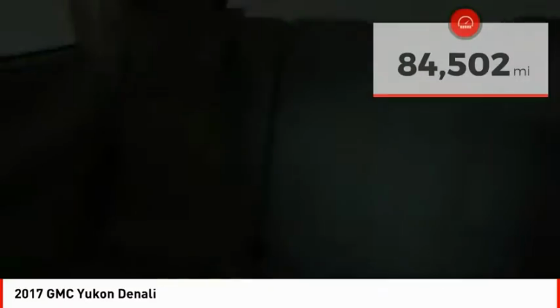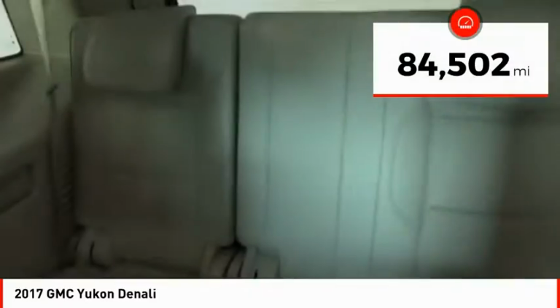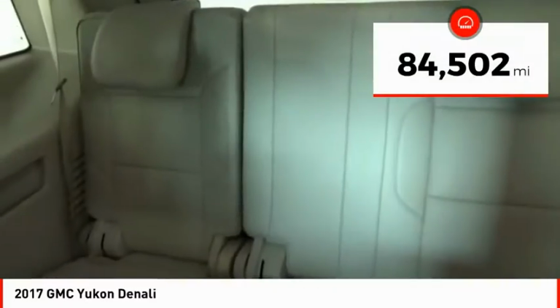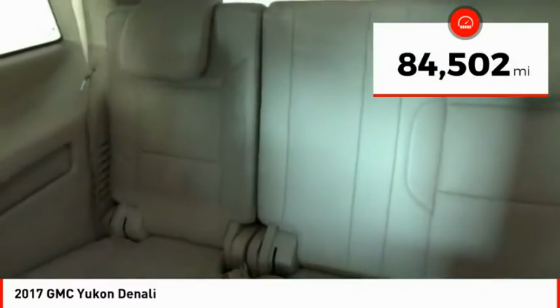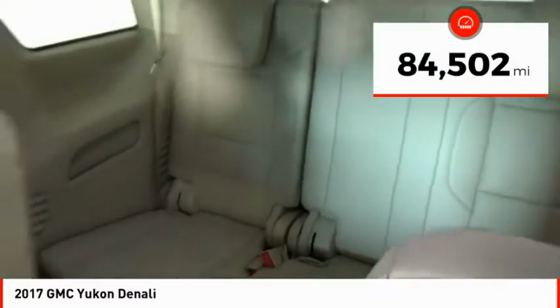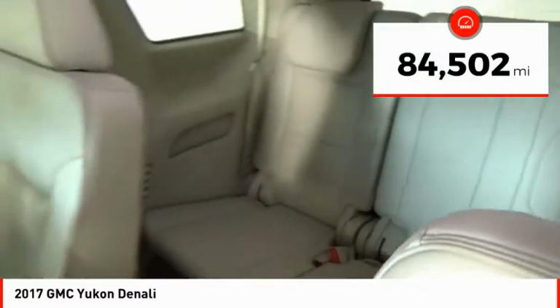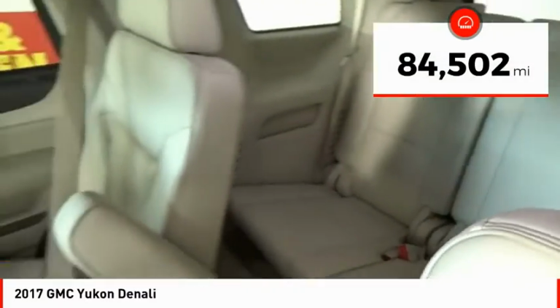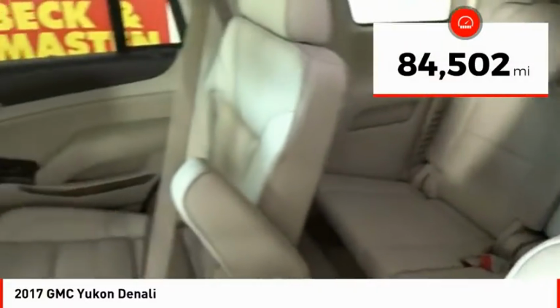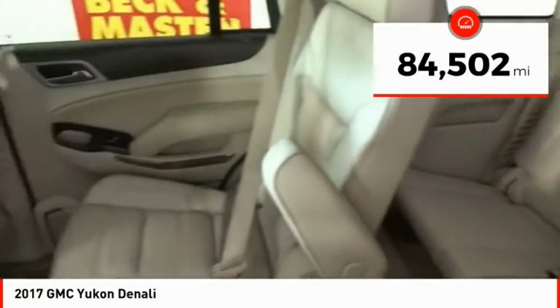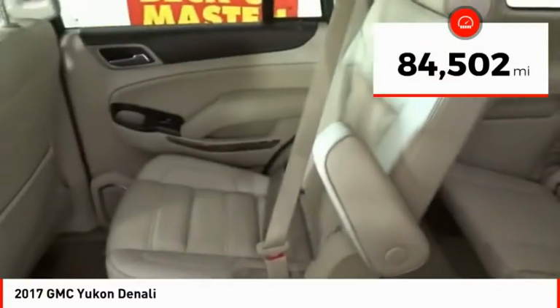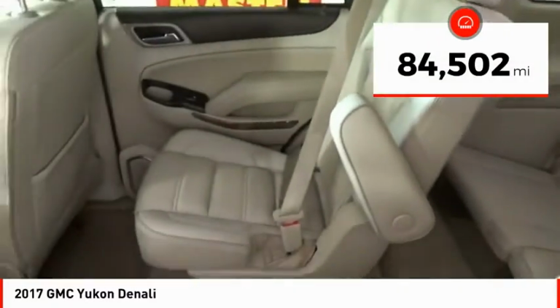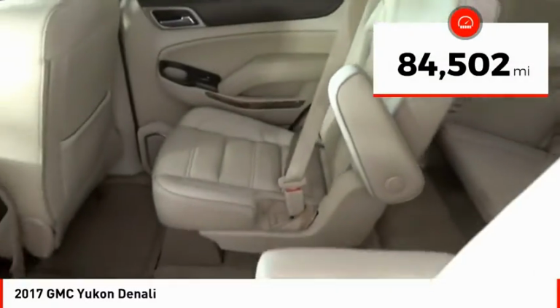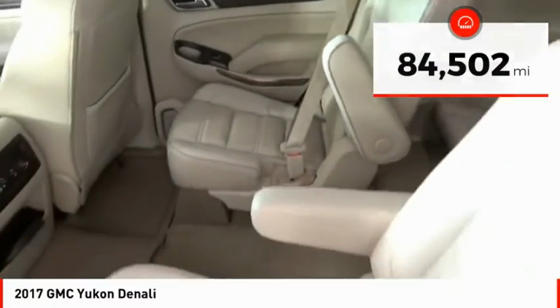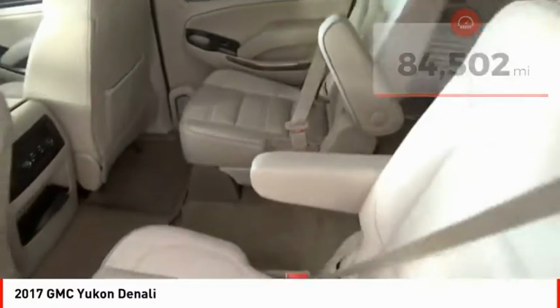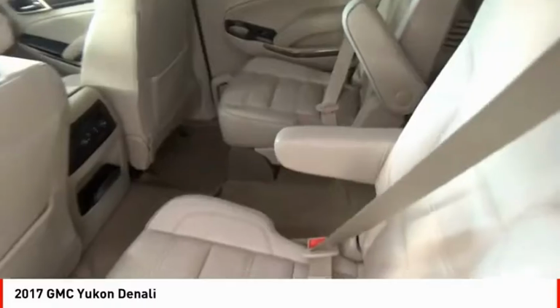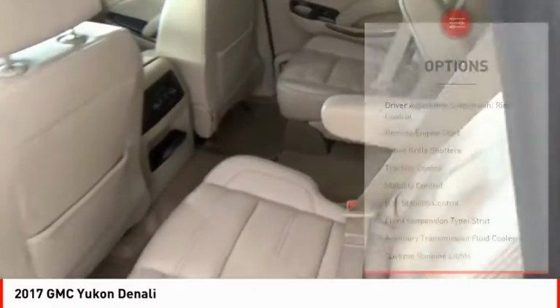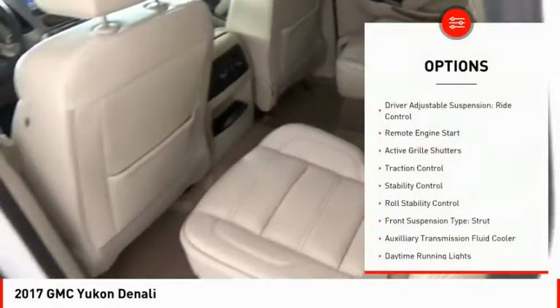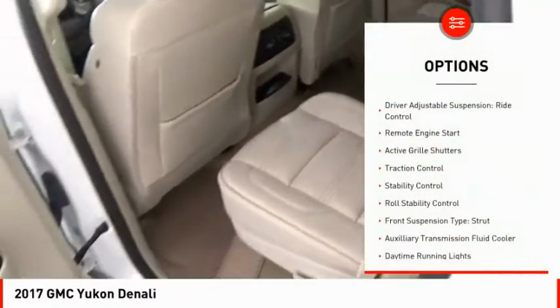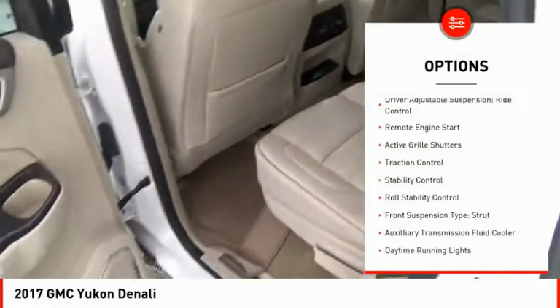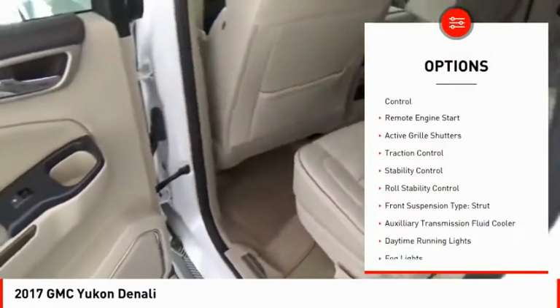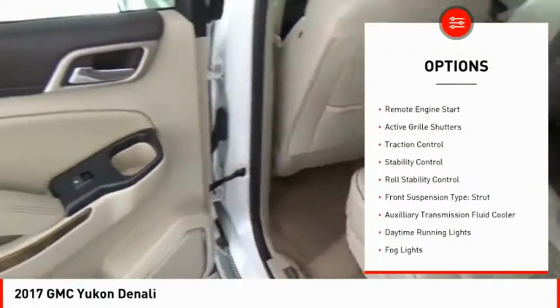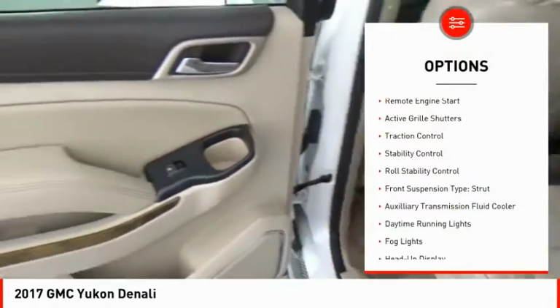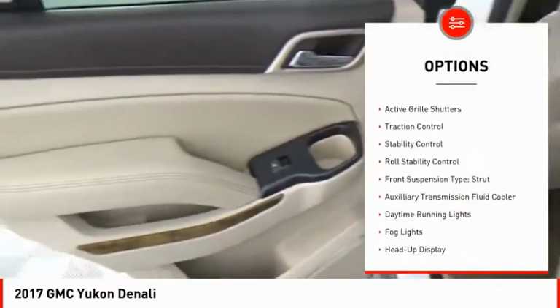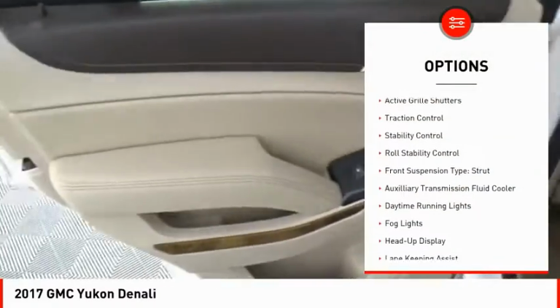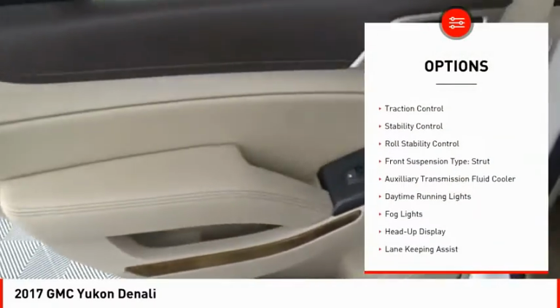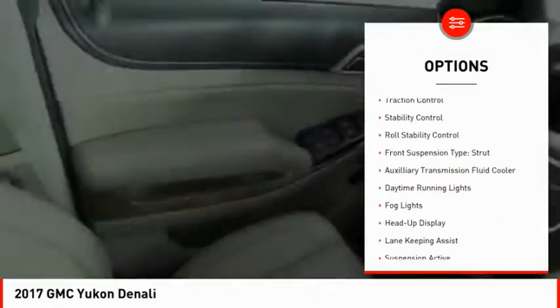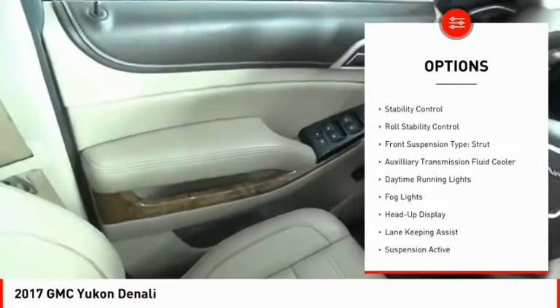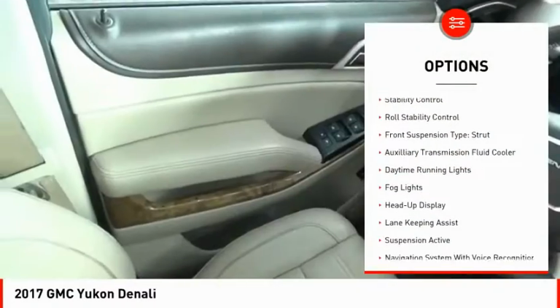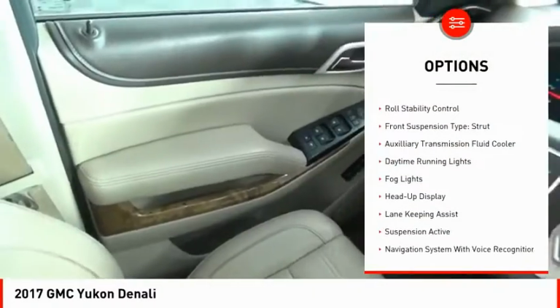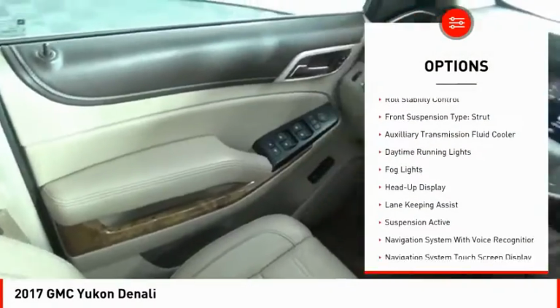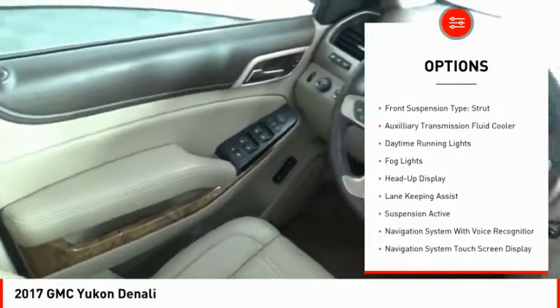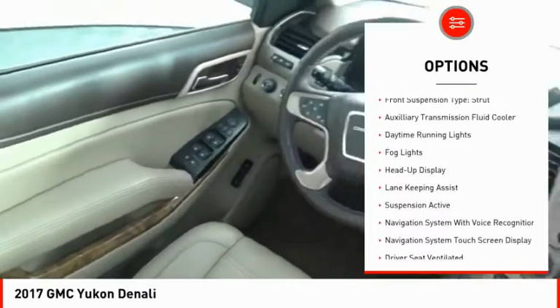This vehicle has less than 85,000 miles. Here are some of this vehicle's great options: driver adjustable suspension, ride control, remote engine start, and active grille shutters.